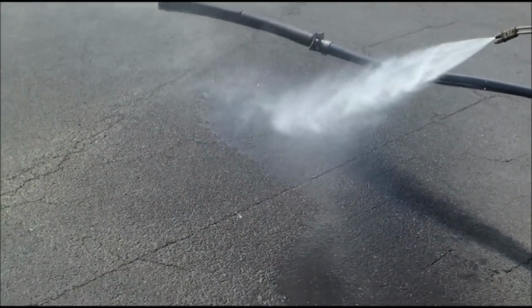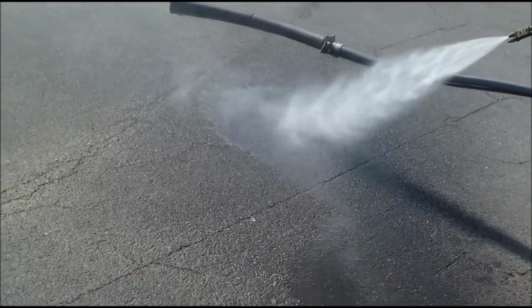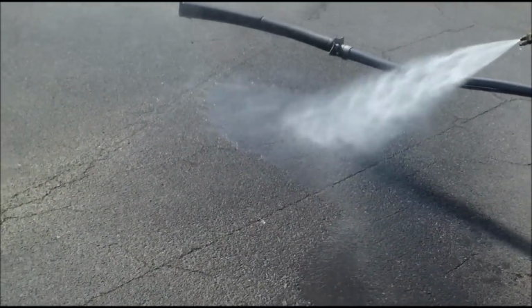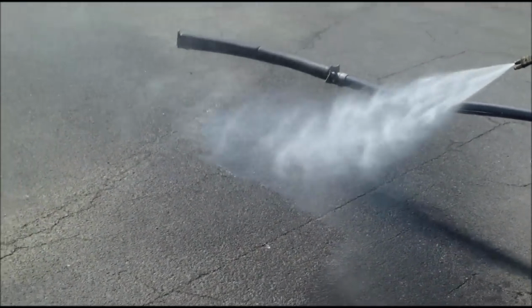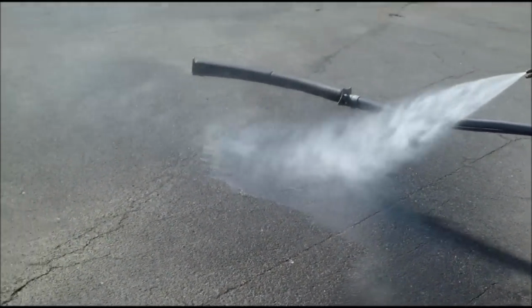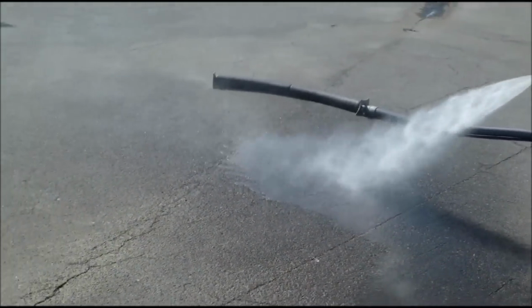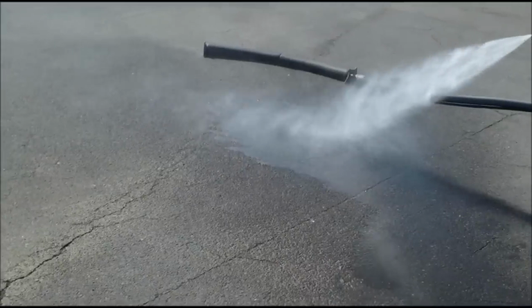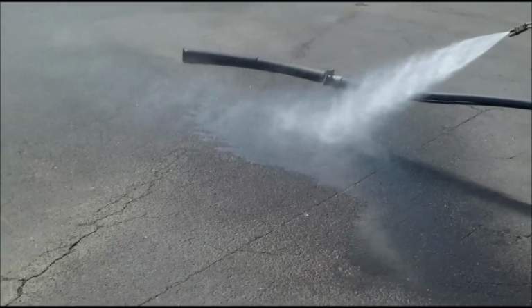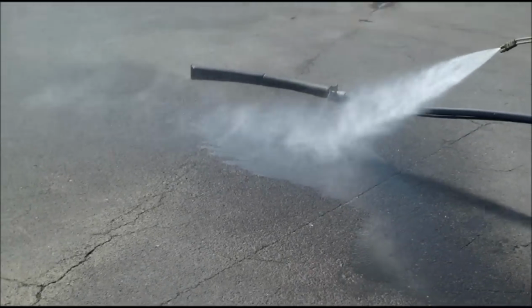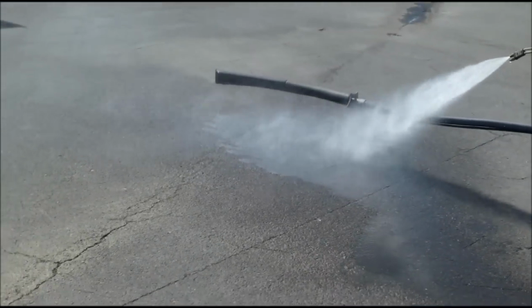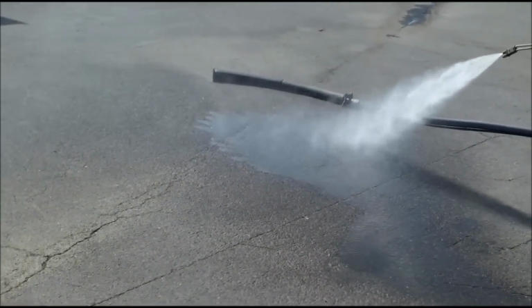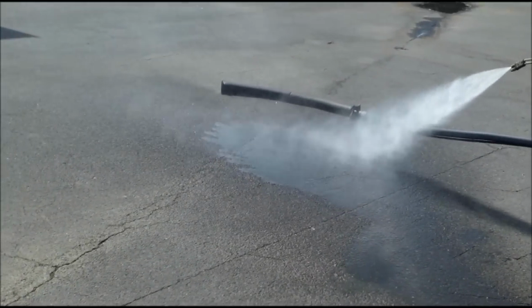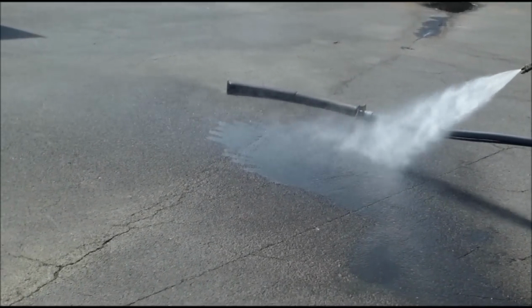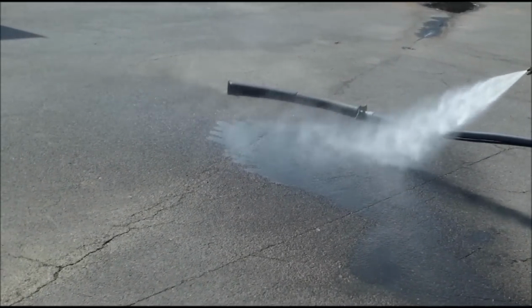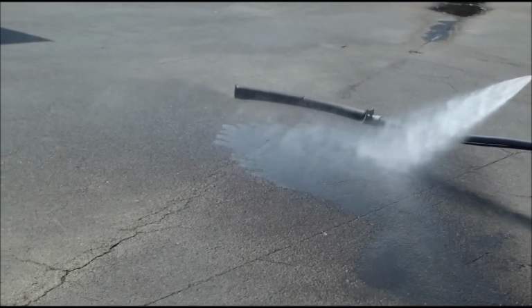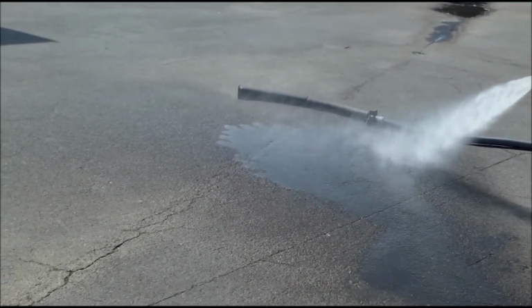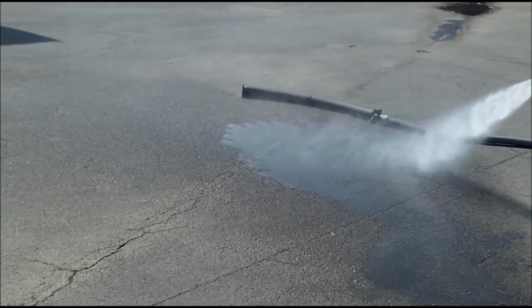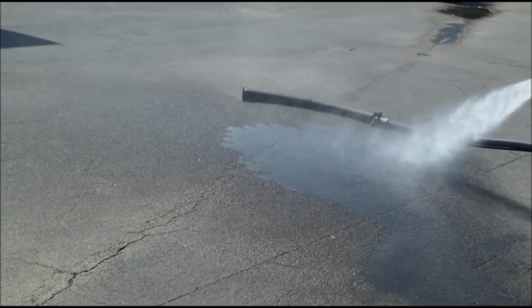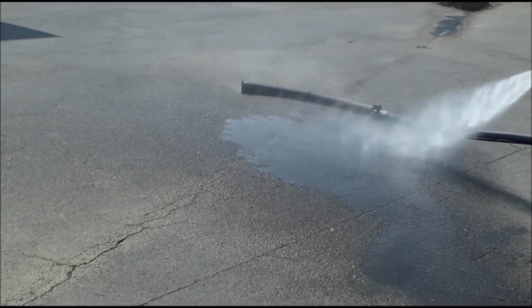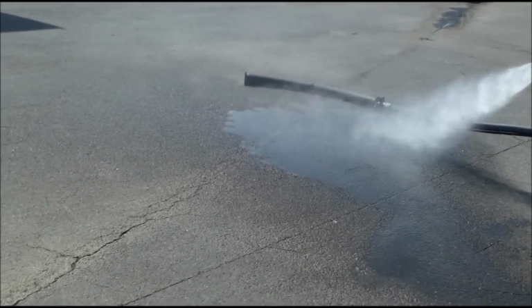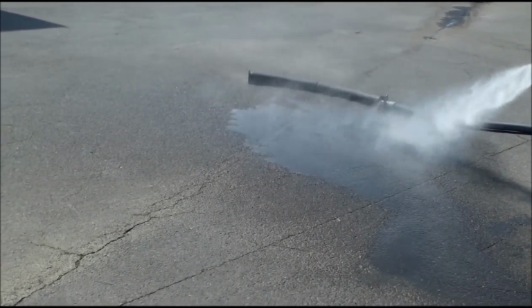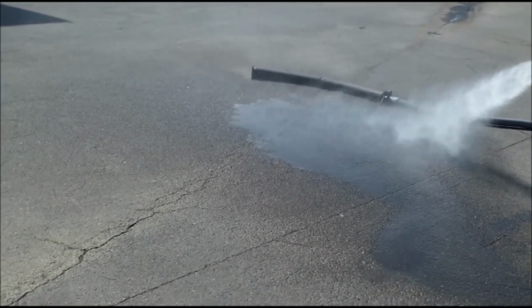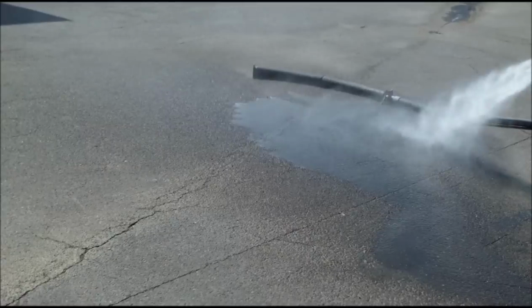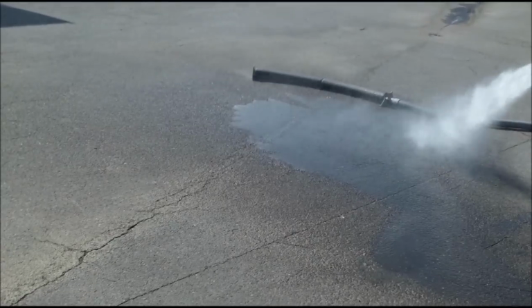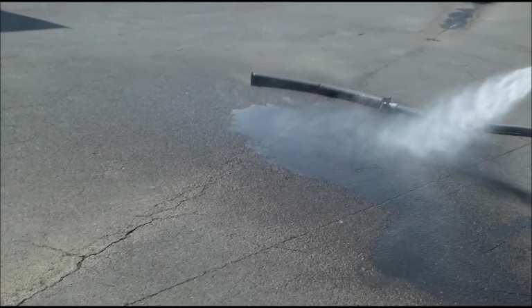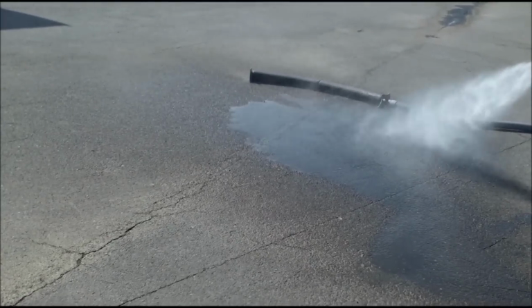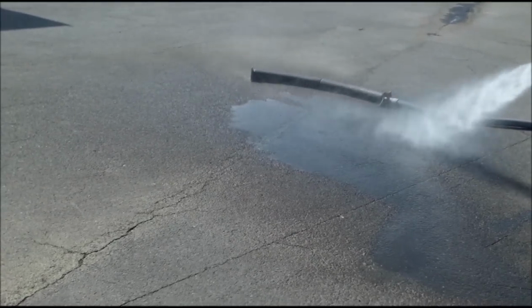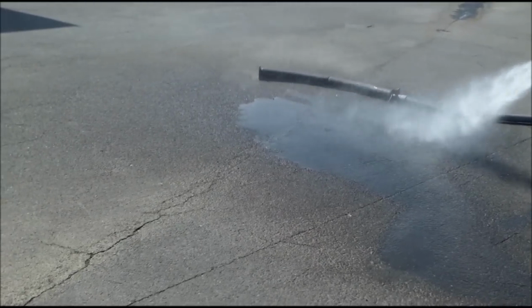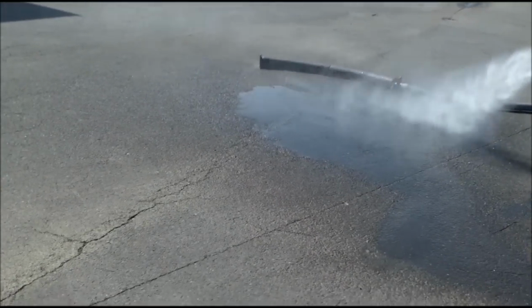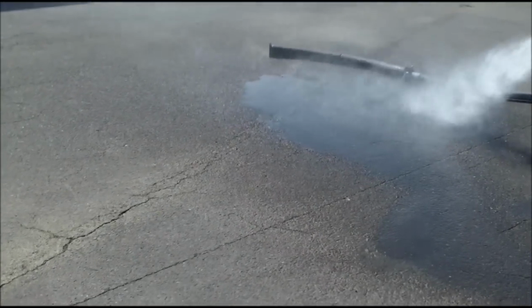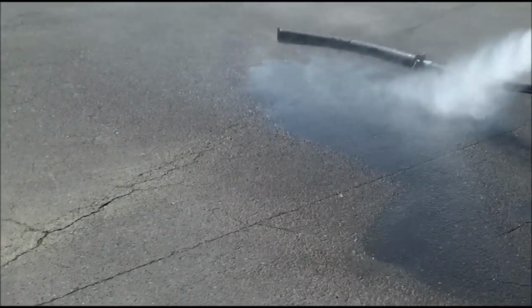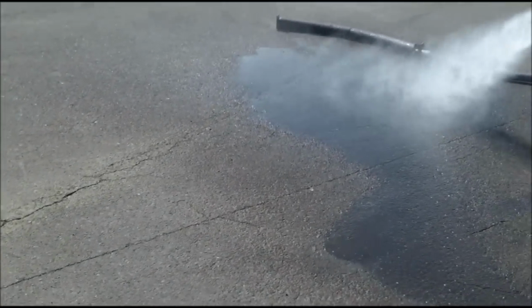This unit is capable of reclaiming up to 10 gallons per minute and will clean your wash water down to 5 parts per million, which can then be reused through the pressure washer to do rinsing on flat work.